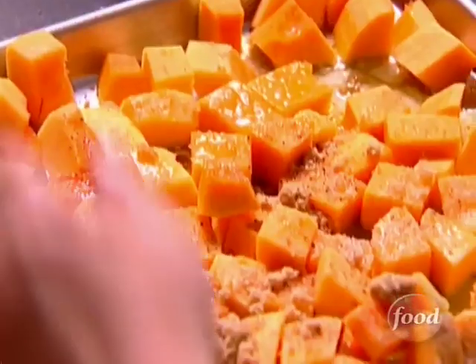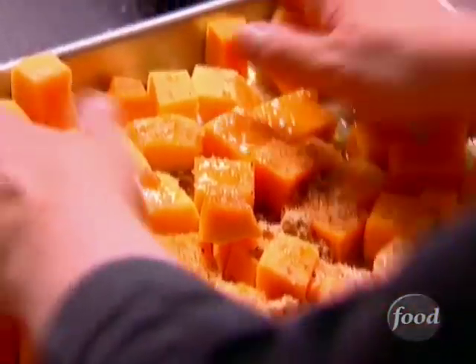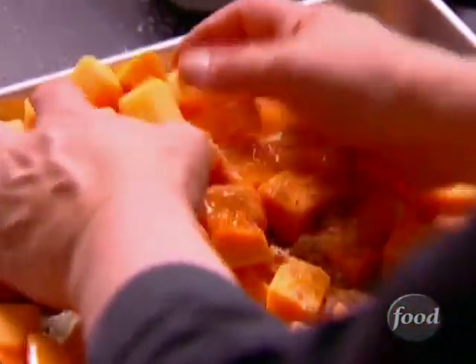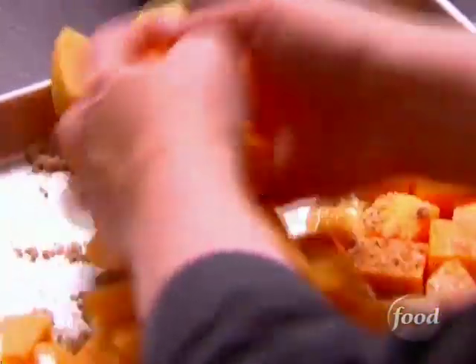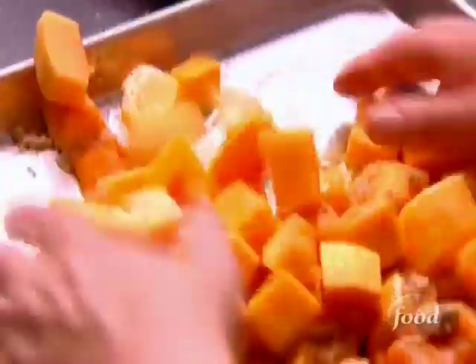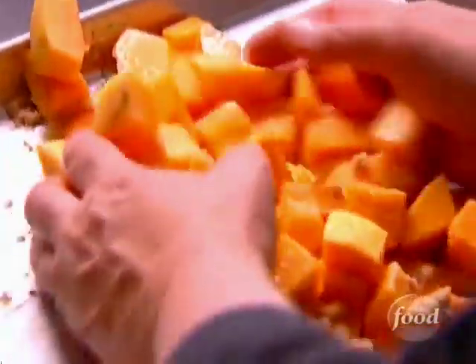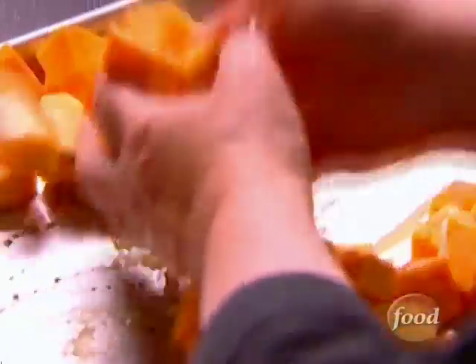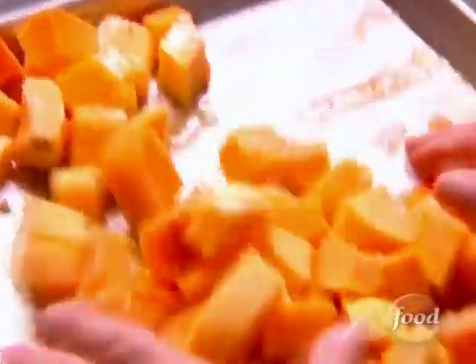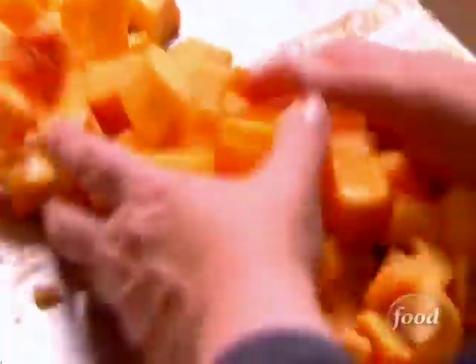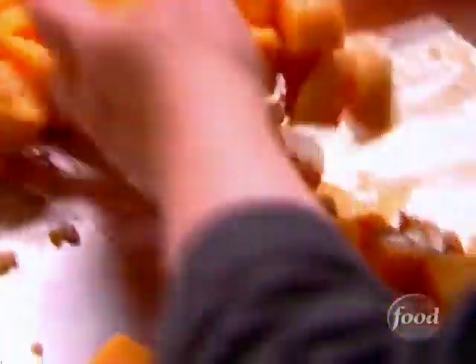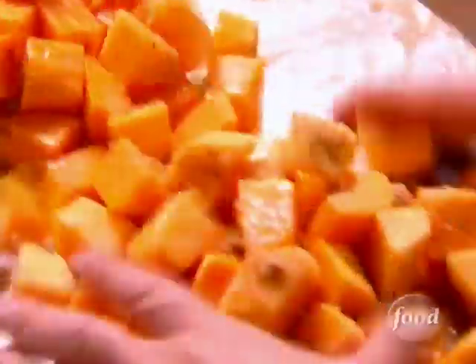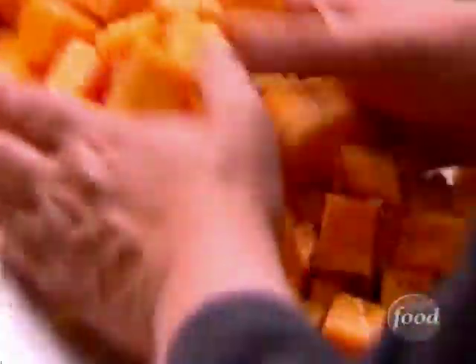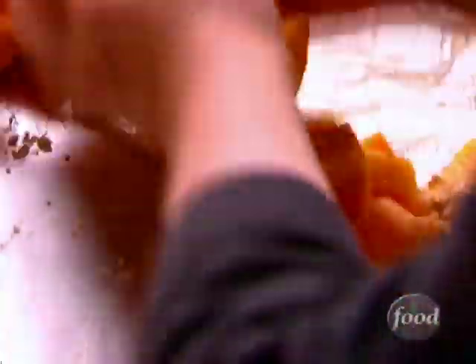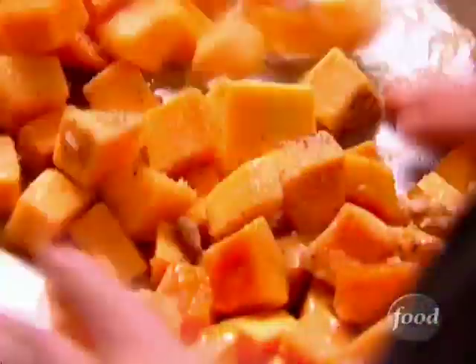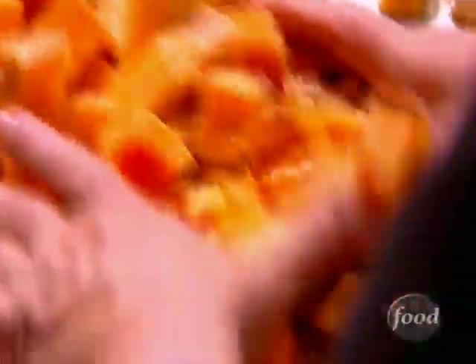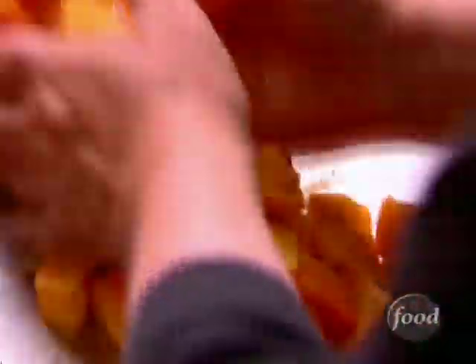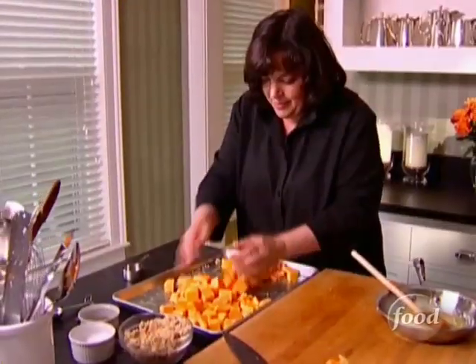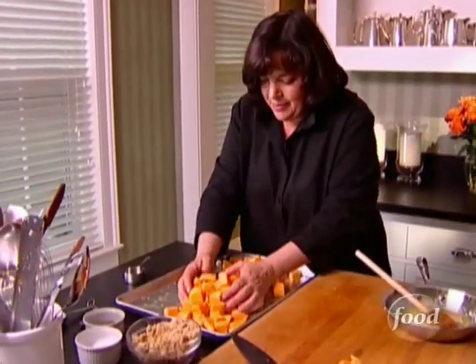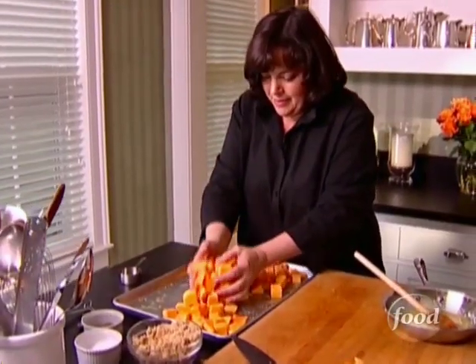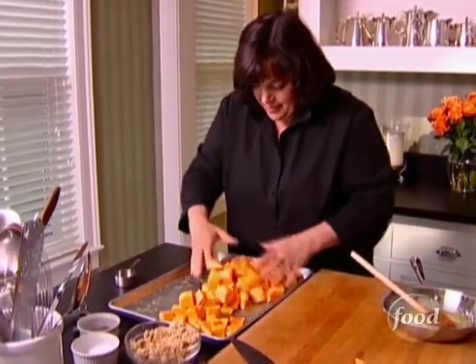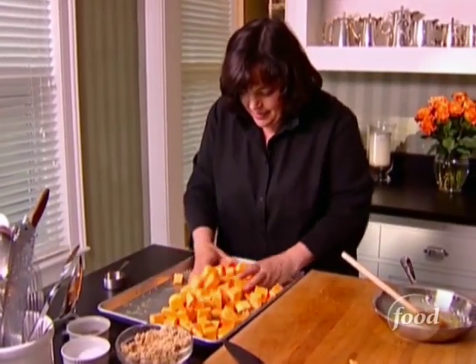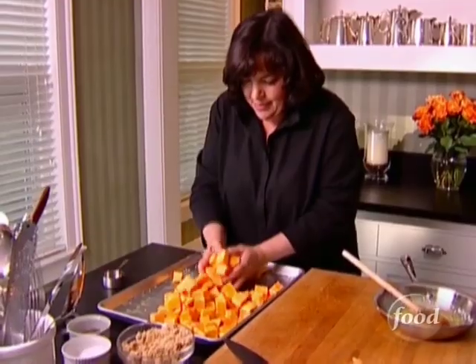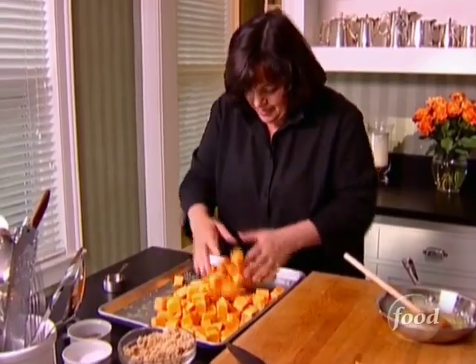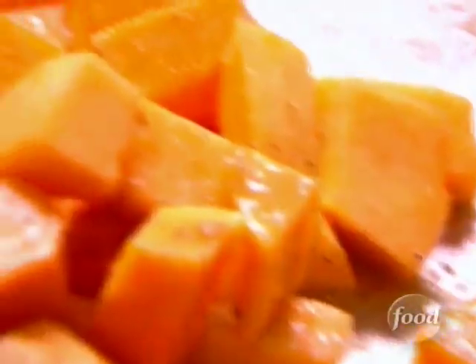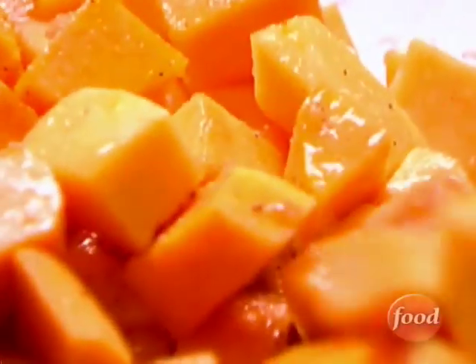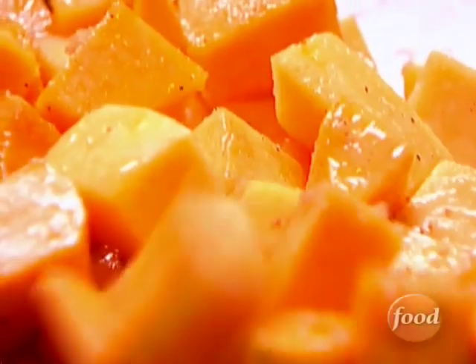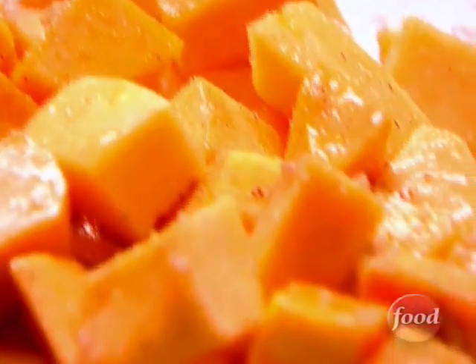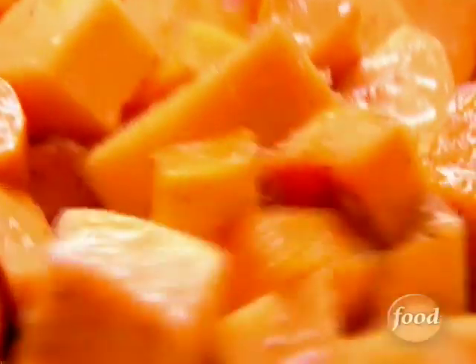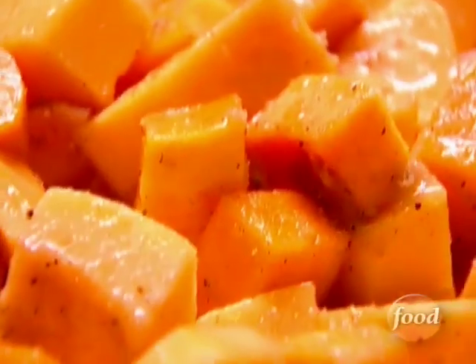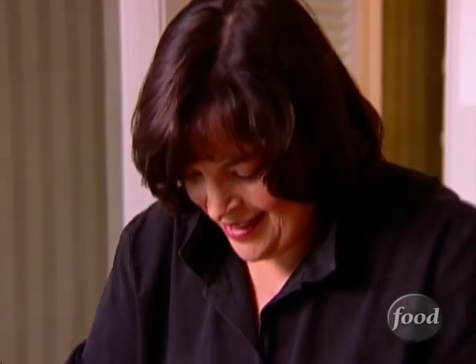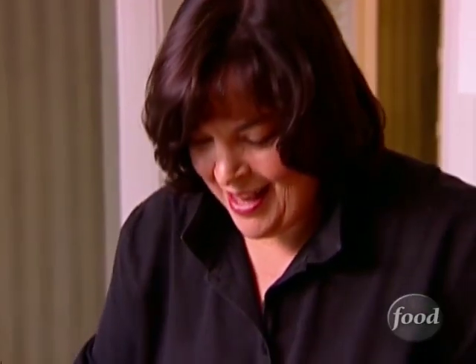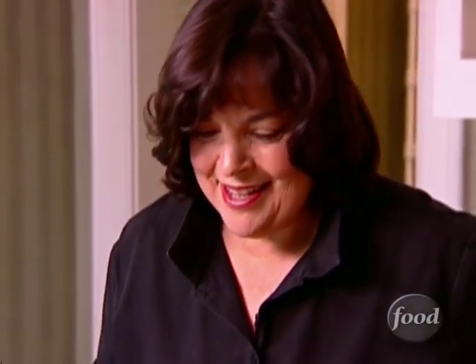And this is the messy part — clean hands. Just toss it all together. And that's it.